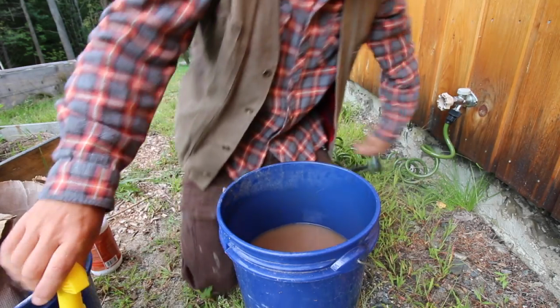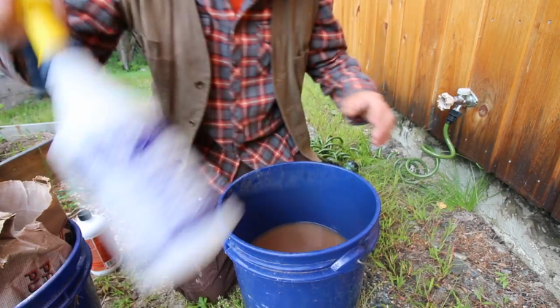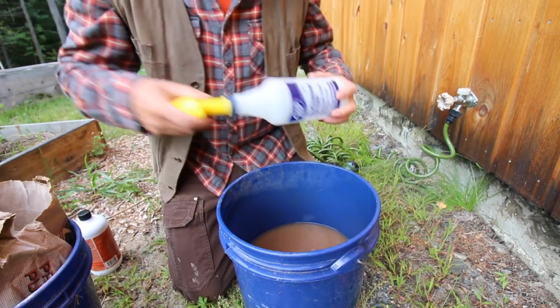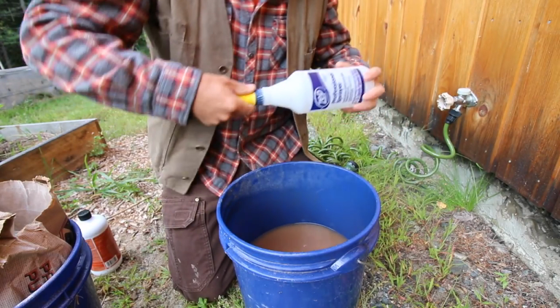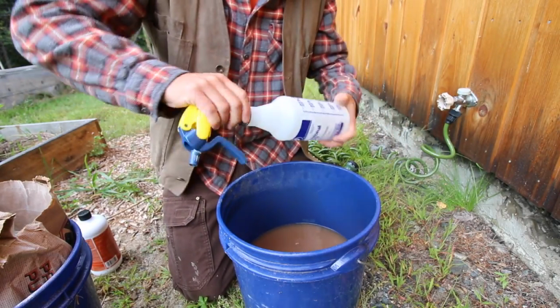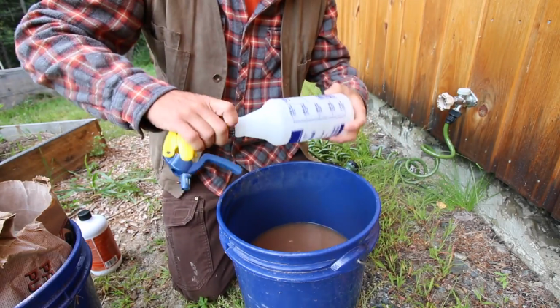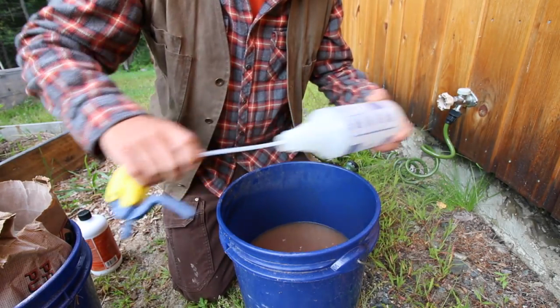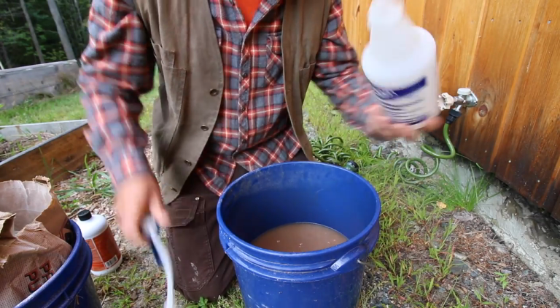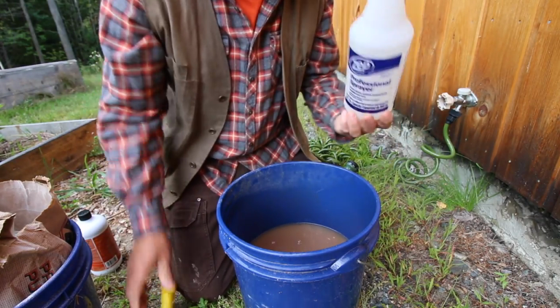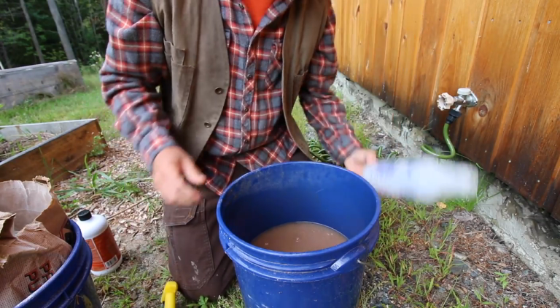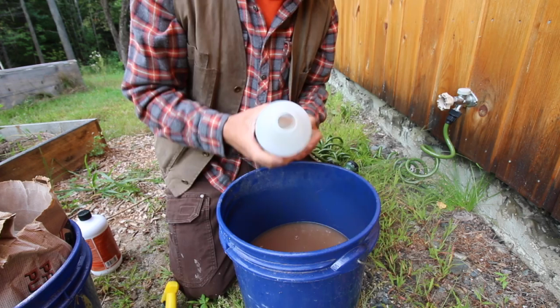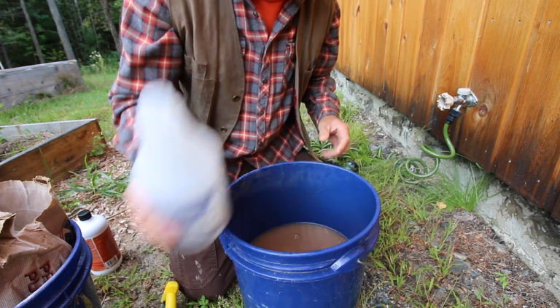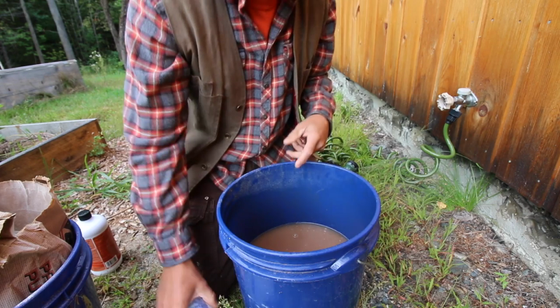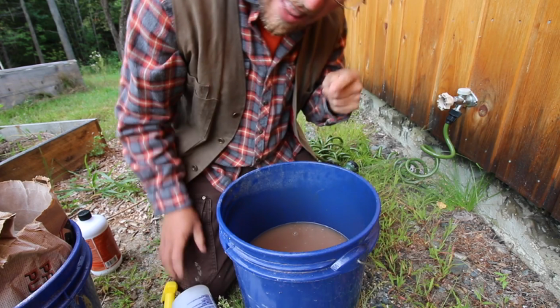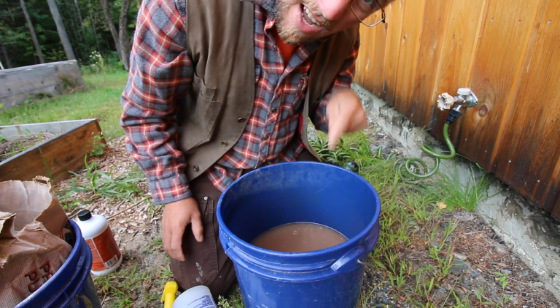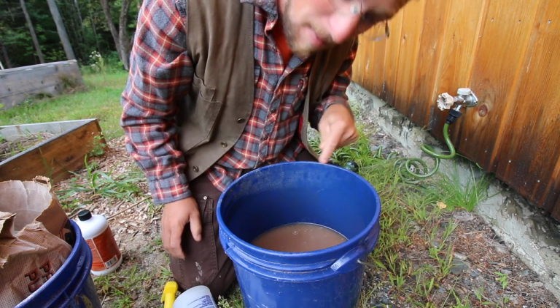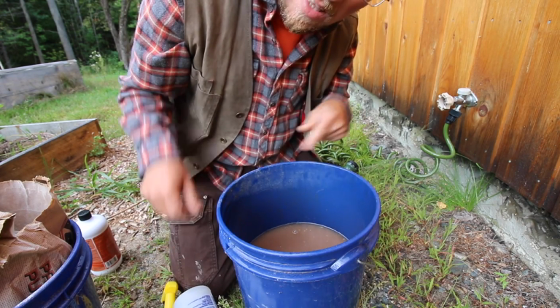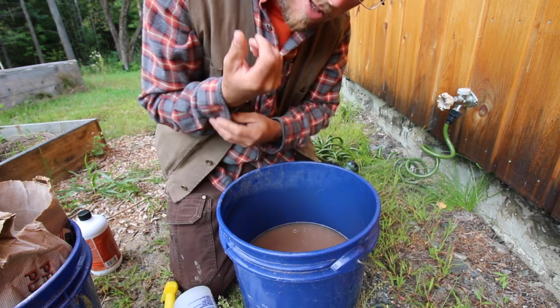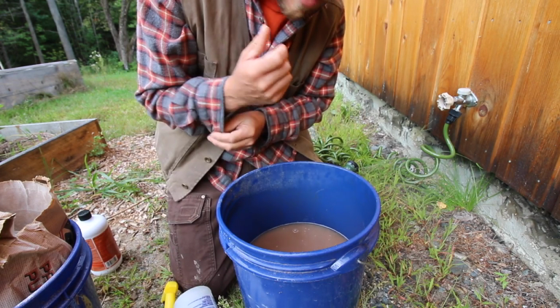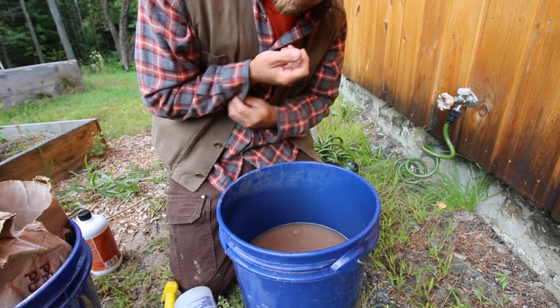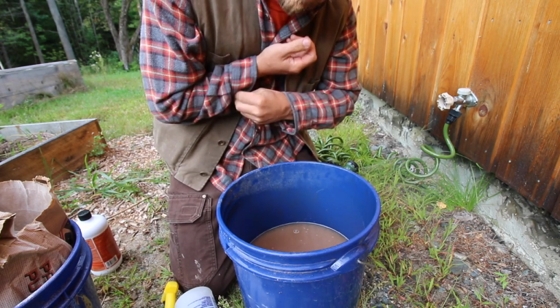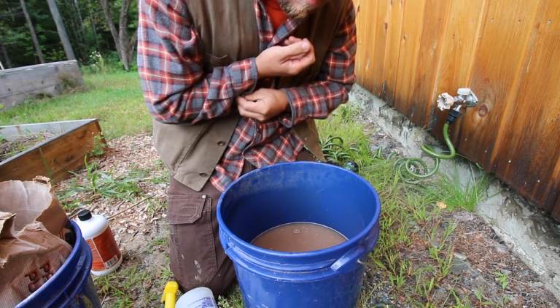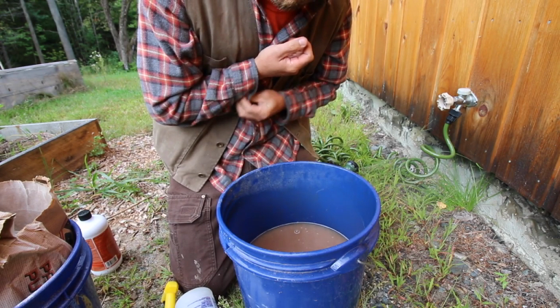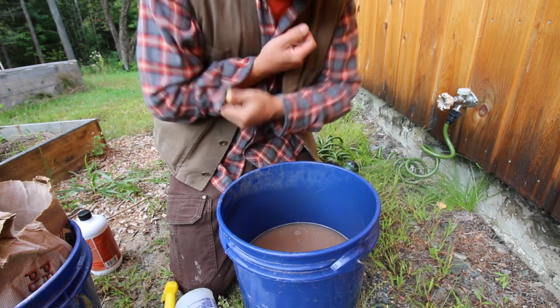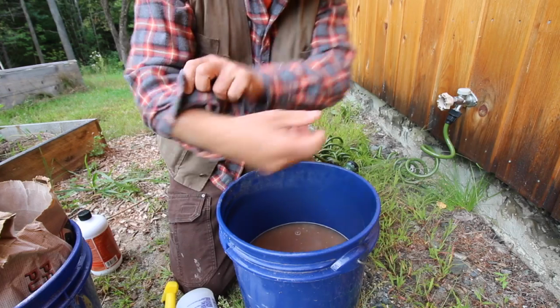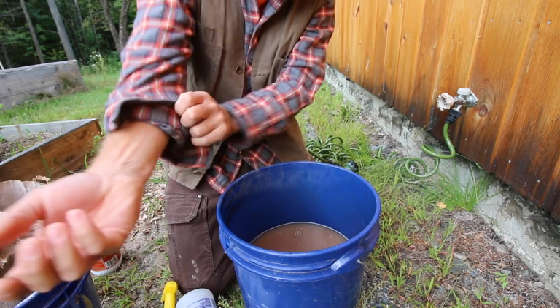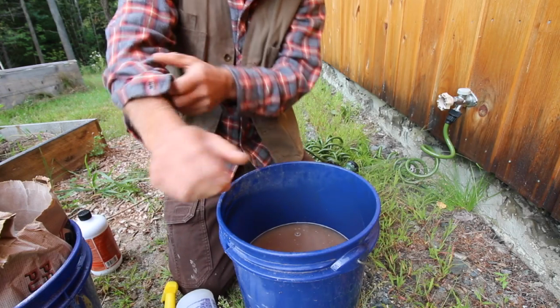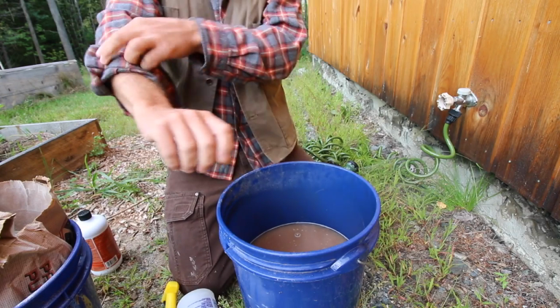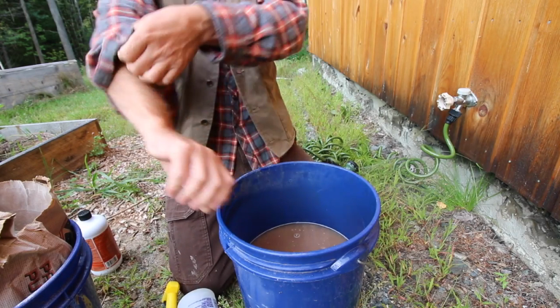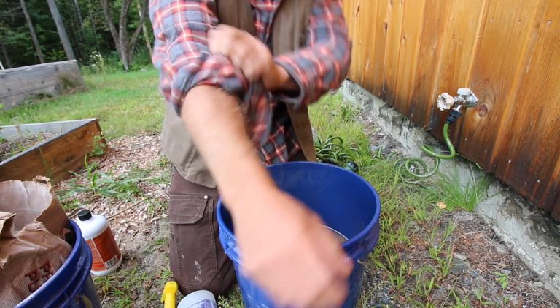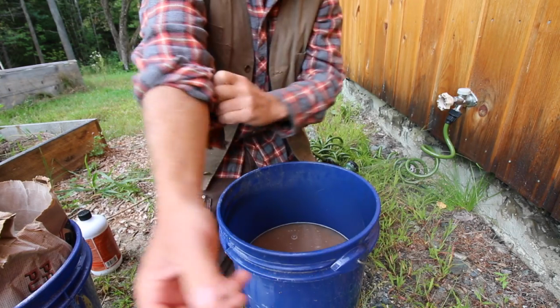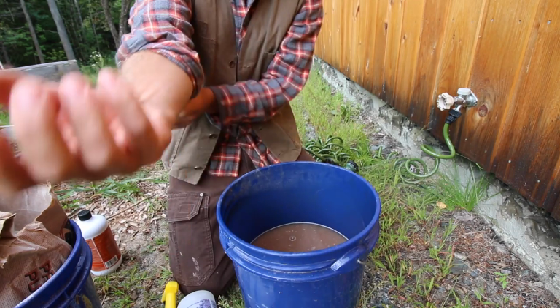Once you have your water in your container you just need to fill up your squirt bottle. You're going to be sticking your hand in there — this stuff smells like the ocean. Not the good ocean, but the fishy ocean like low tide. Roll your sleeves up.